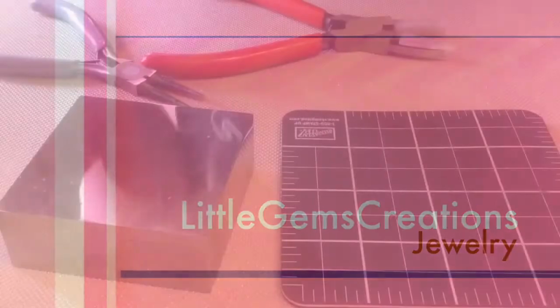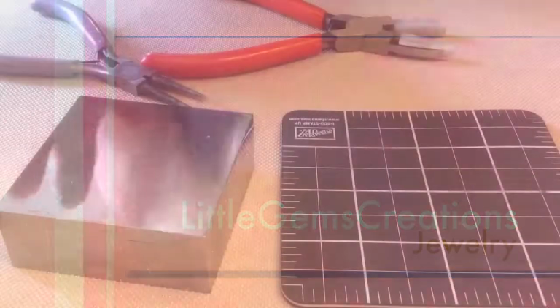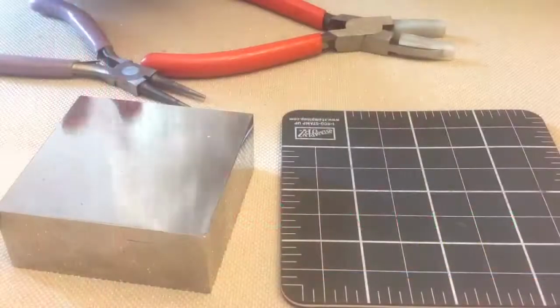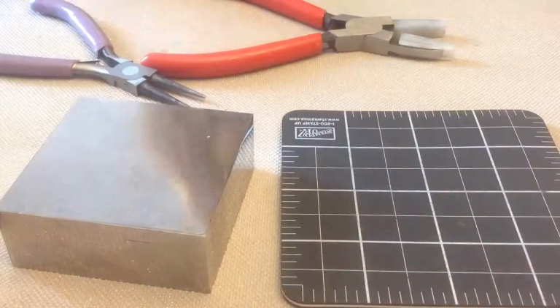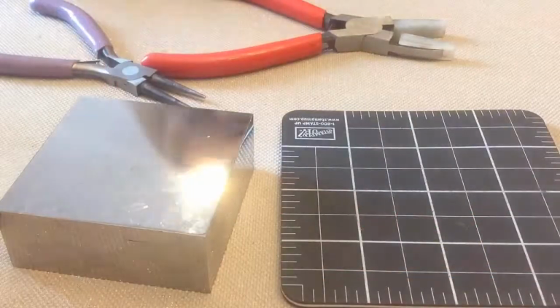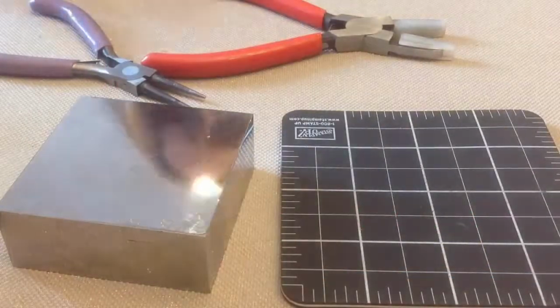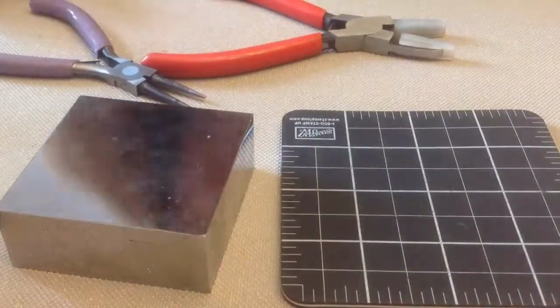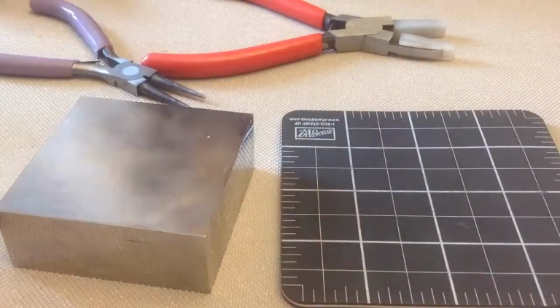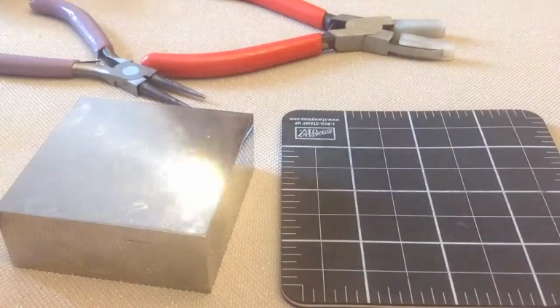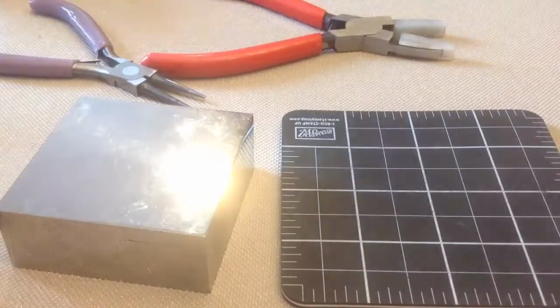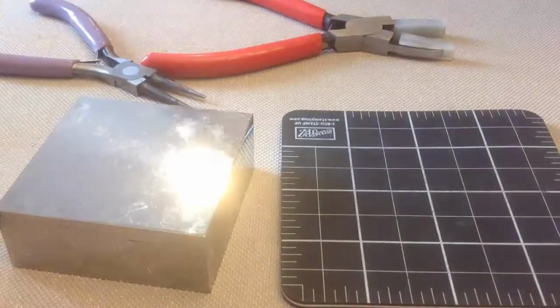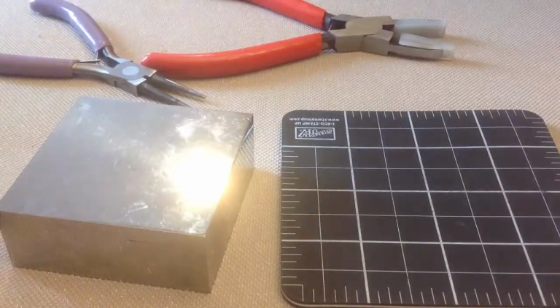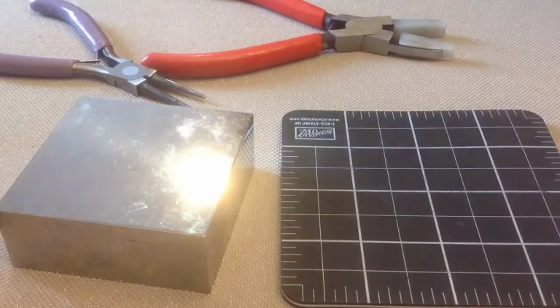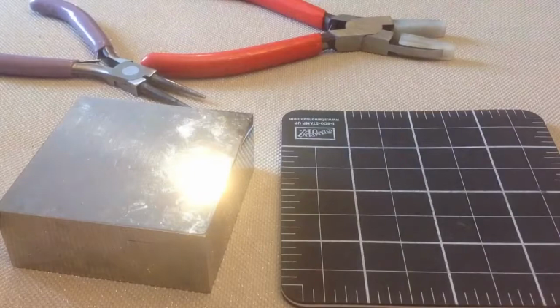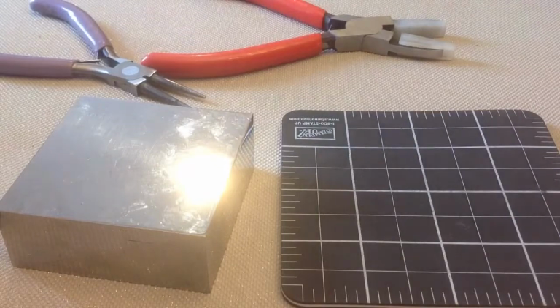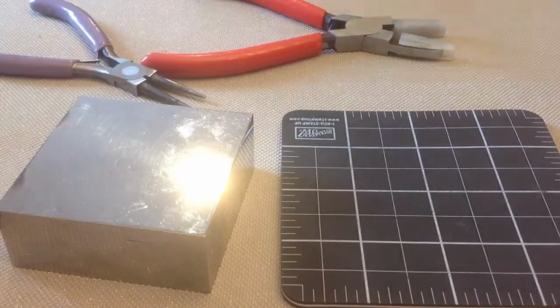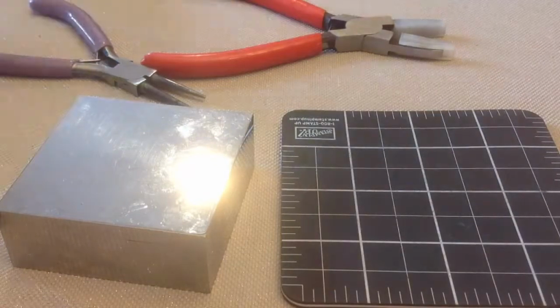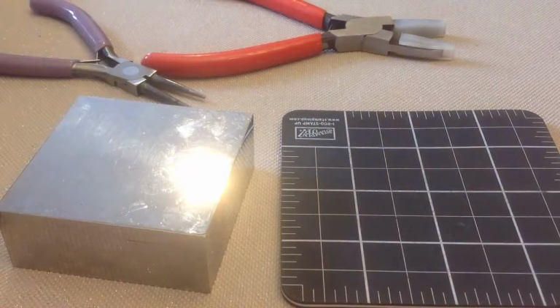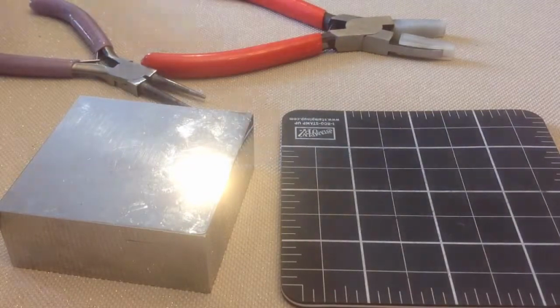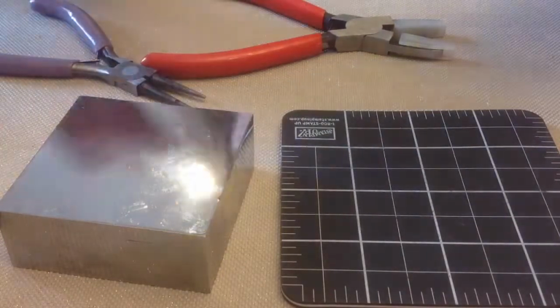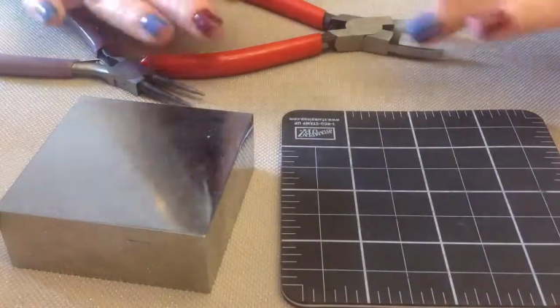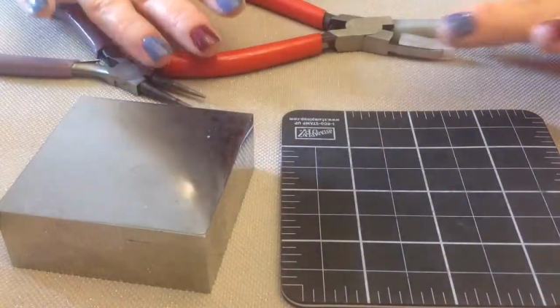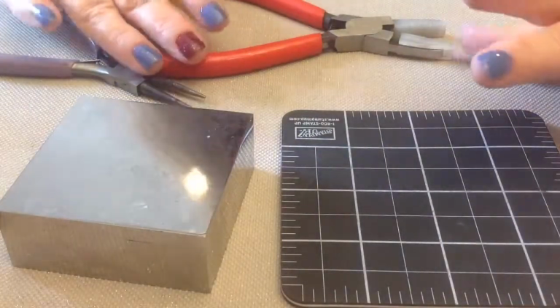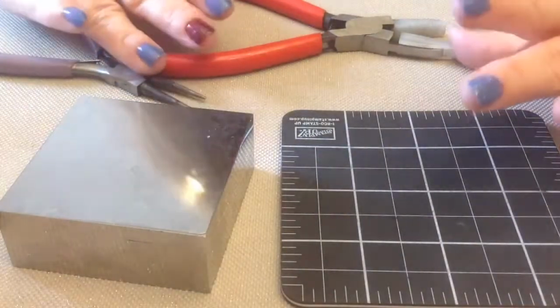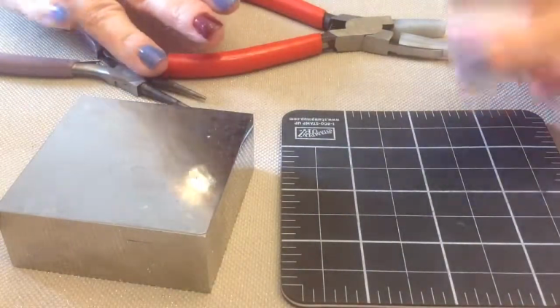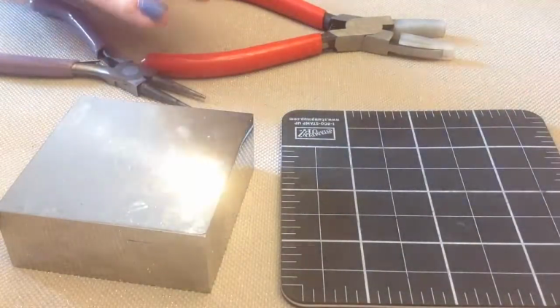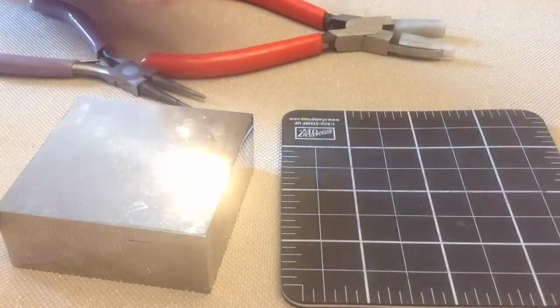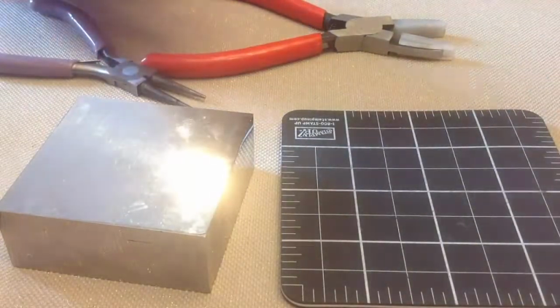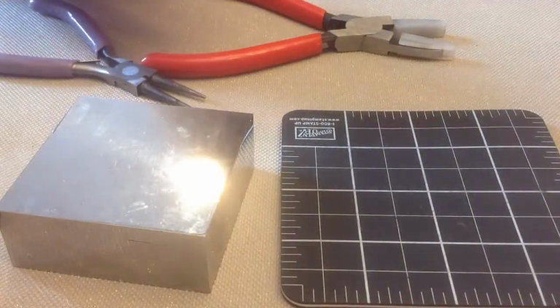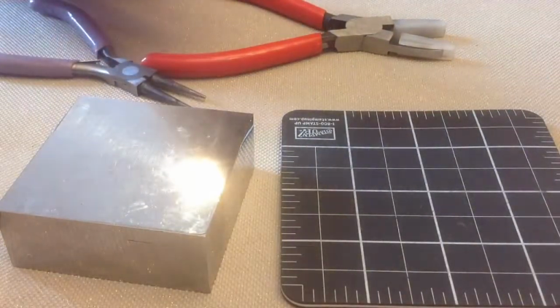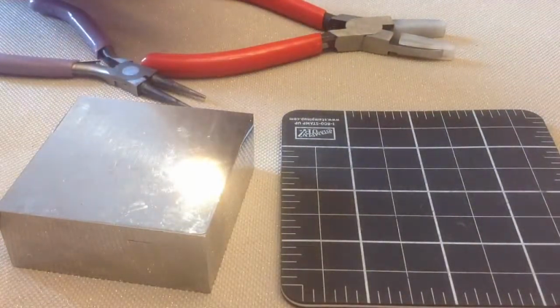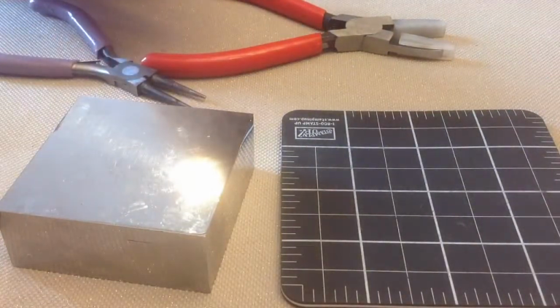Hi everyone, Monique here with Little Gems Creations 1. Today we are making eye pins.